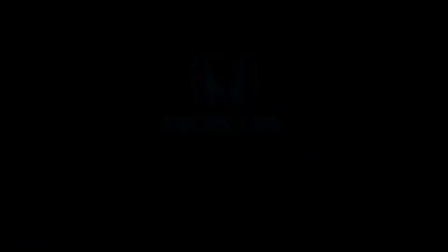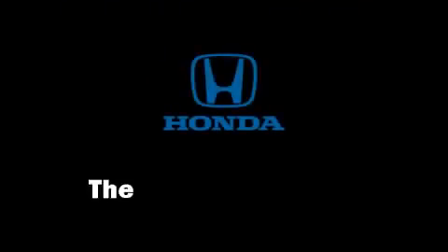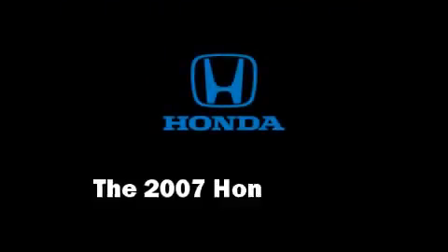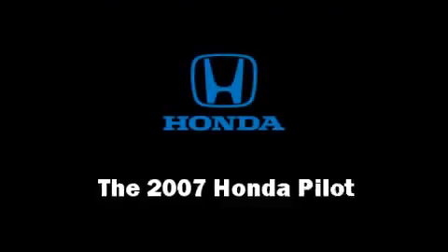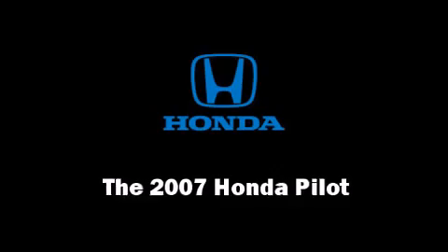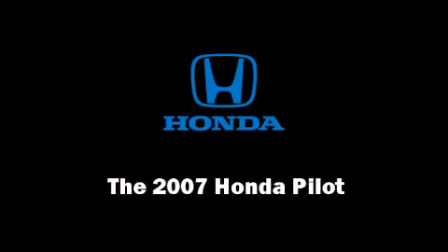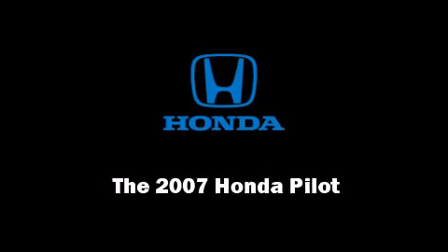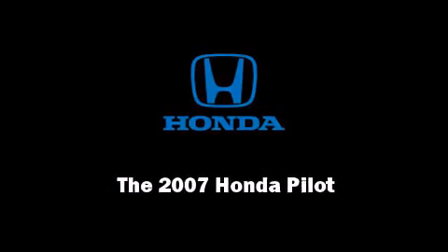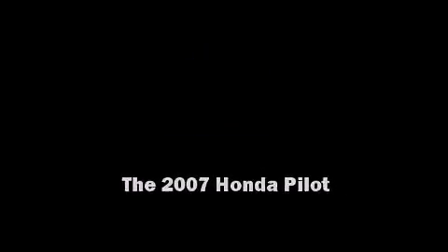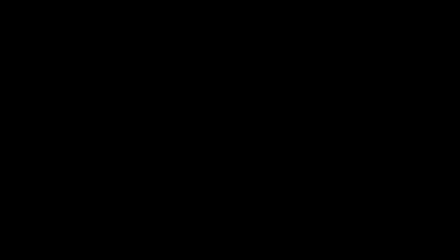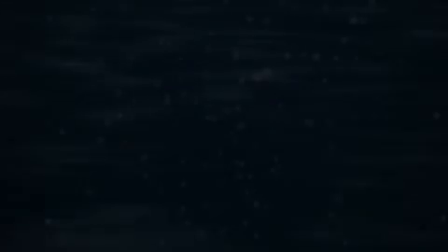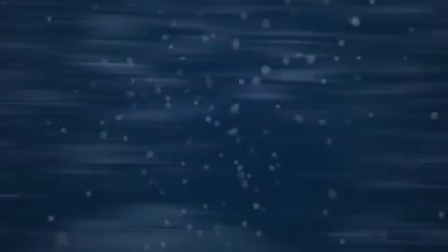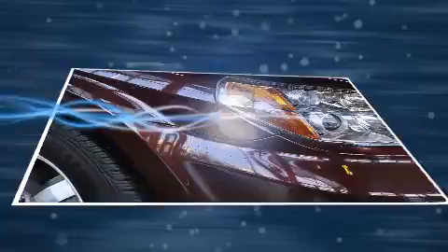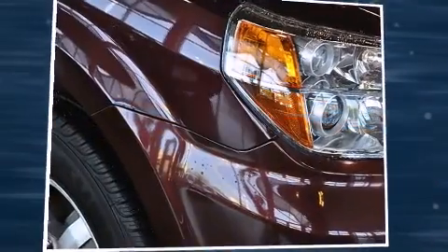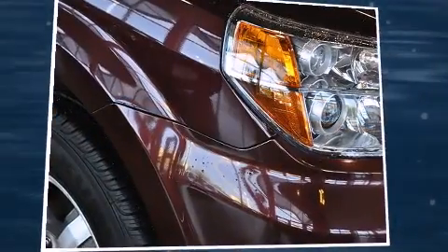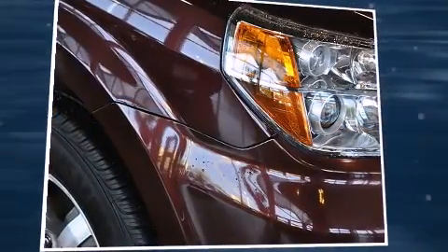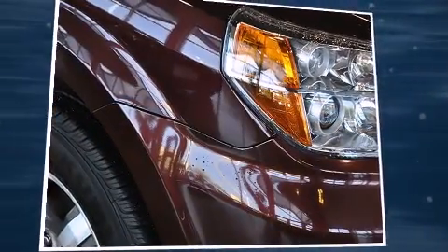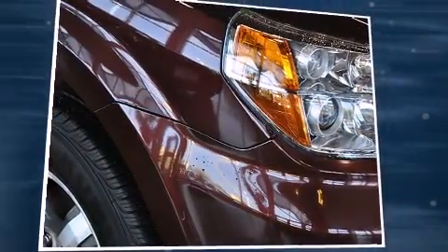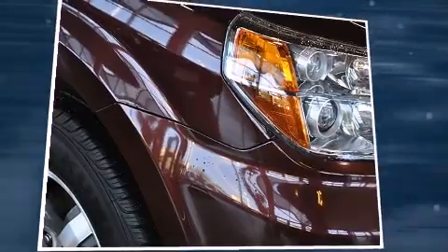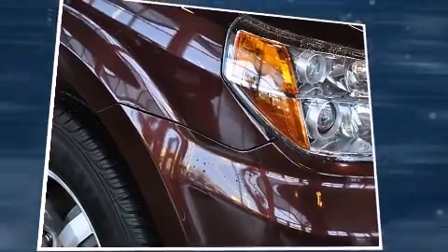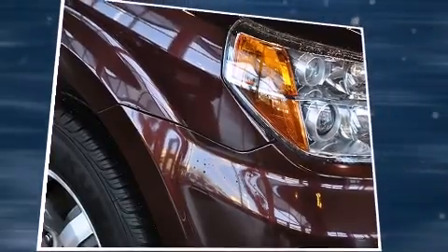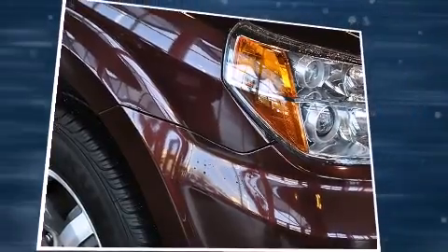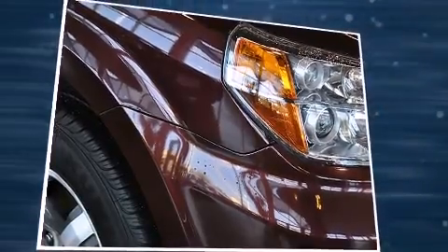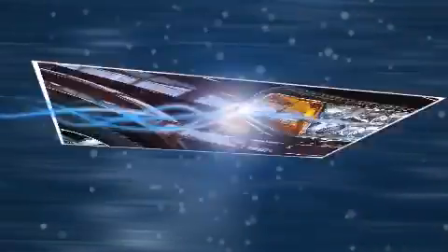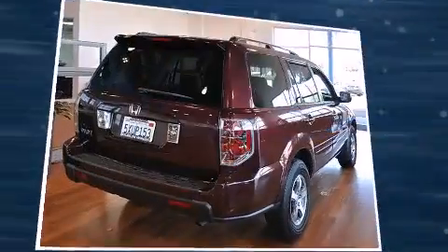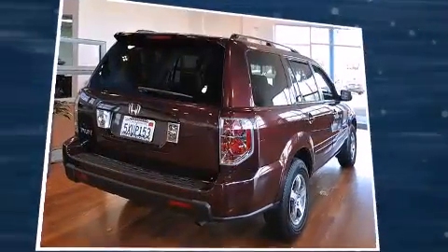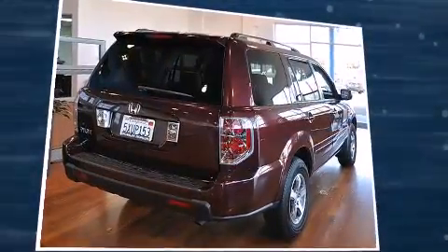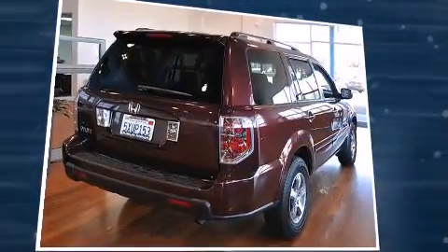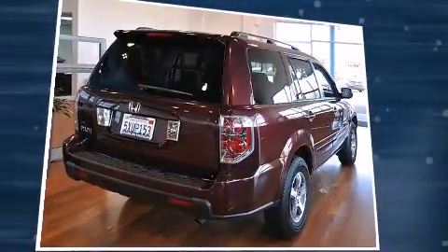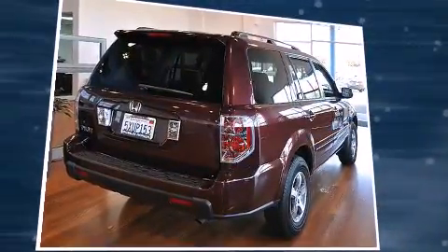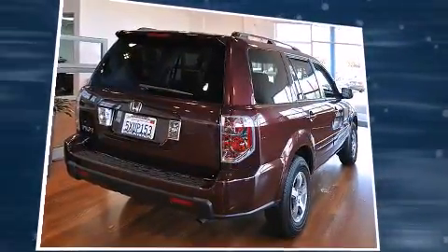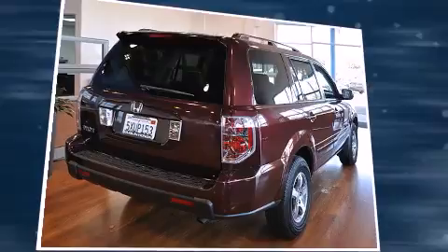Outstanding design defines the 2007 Honda Pilot. It features a front-wheel drive platform, an automatic transmission, and a 3.5-liter six-cylinder engine.